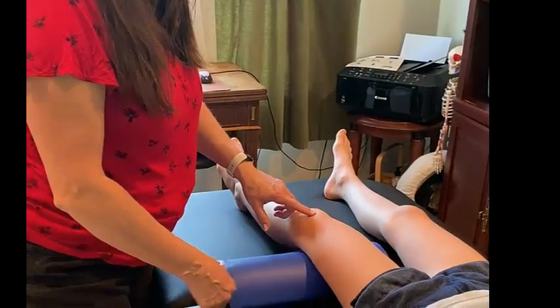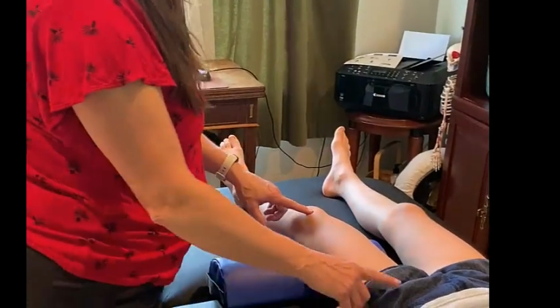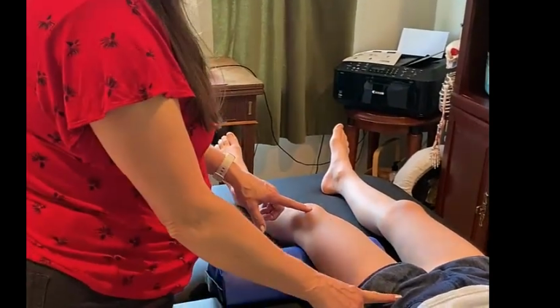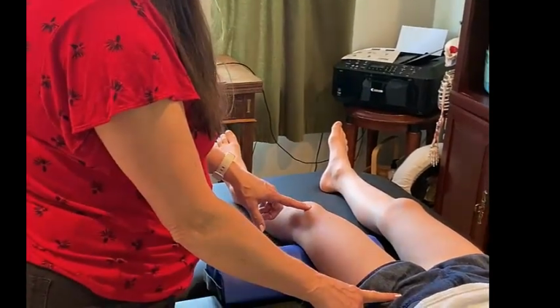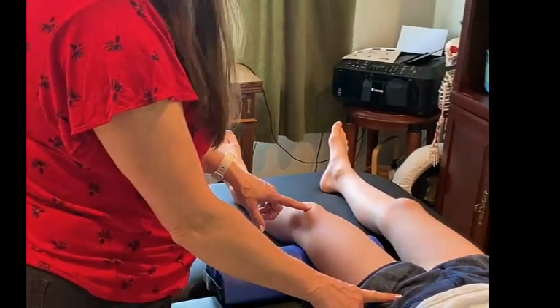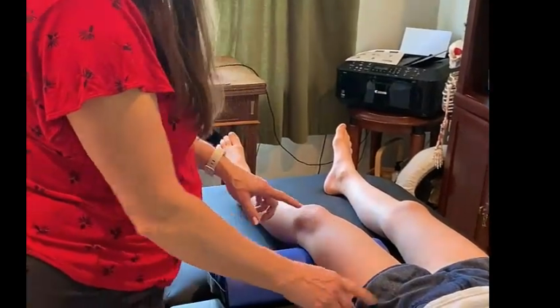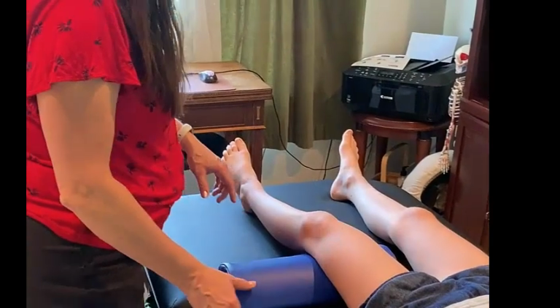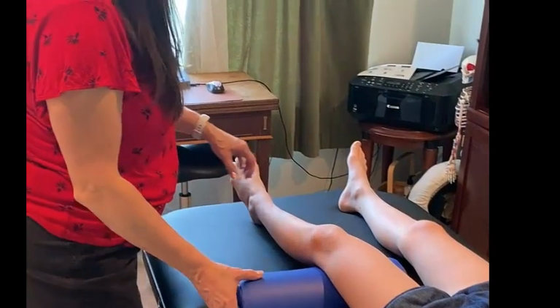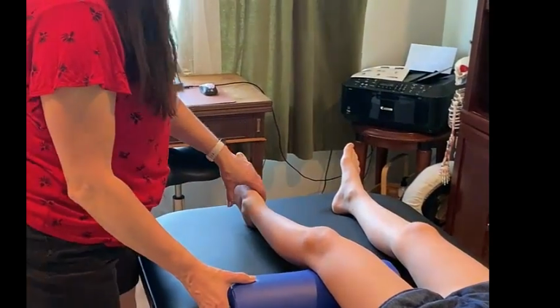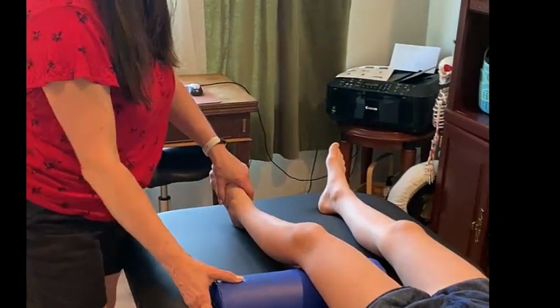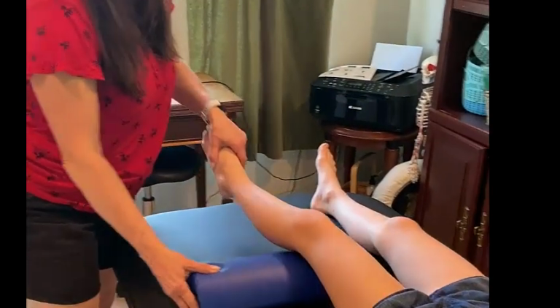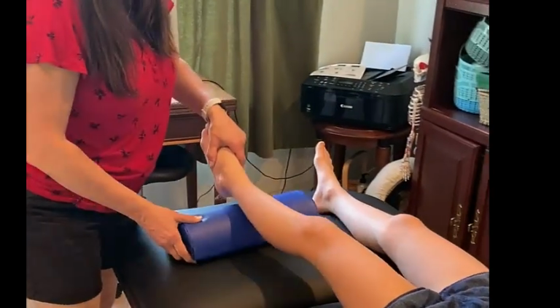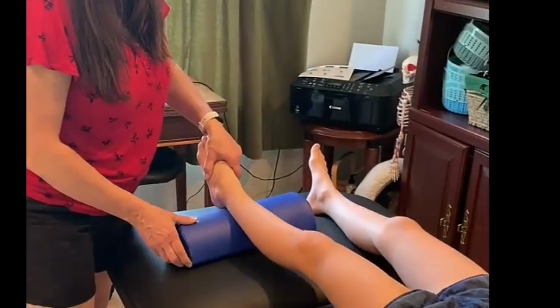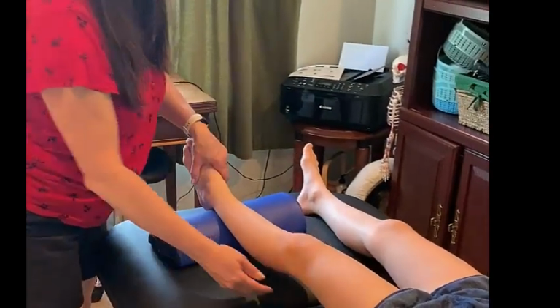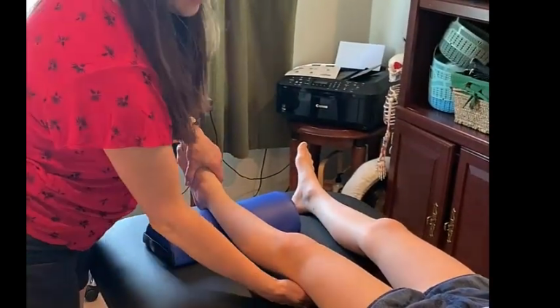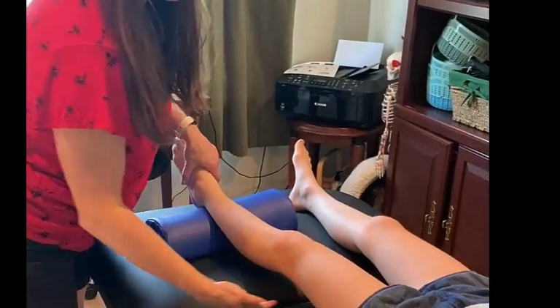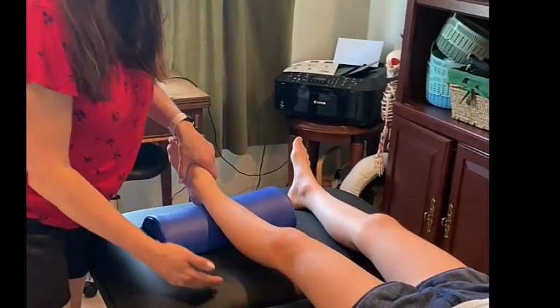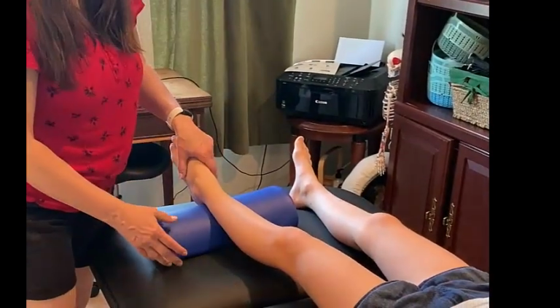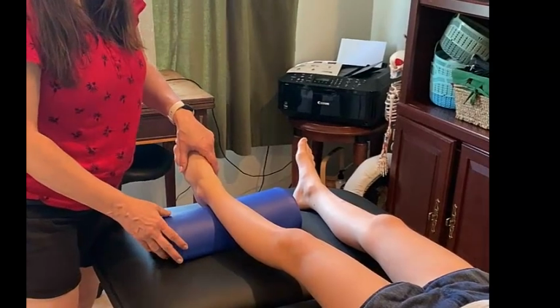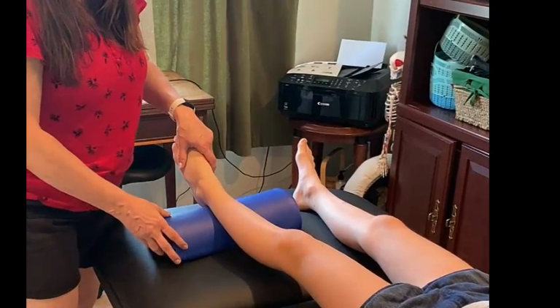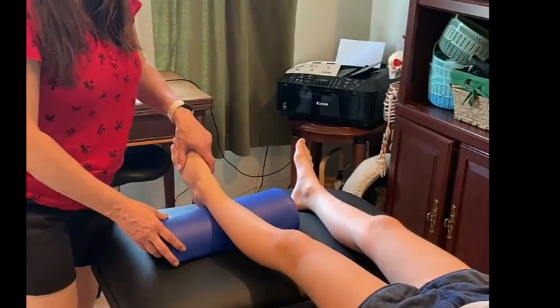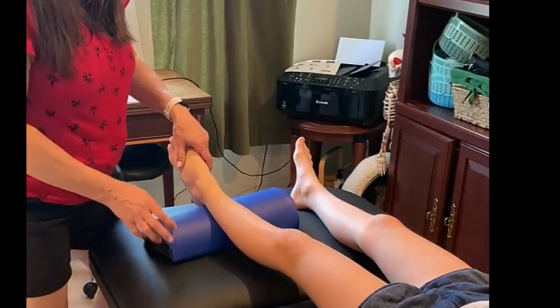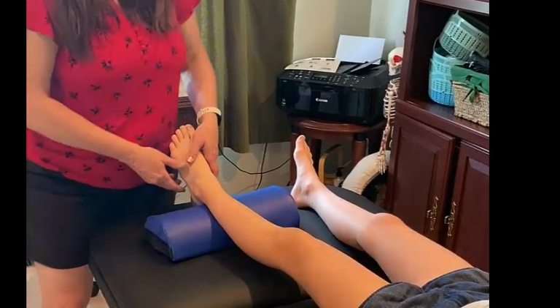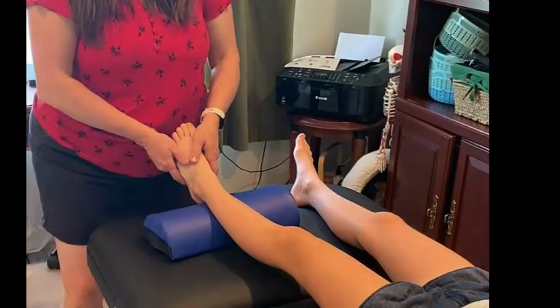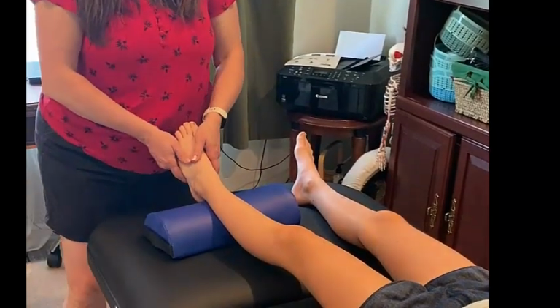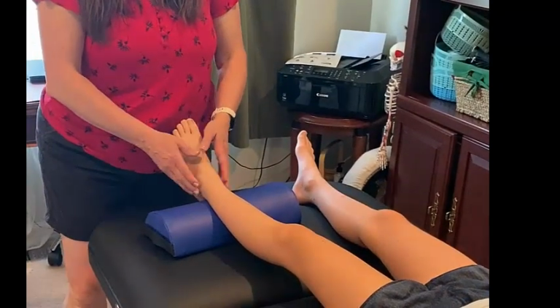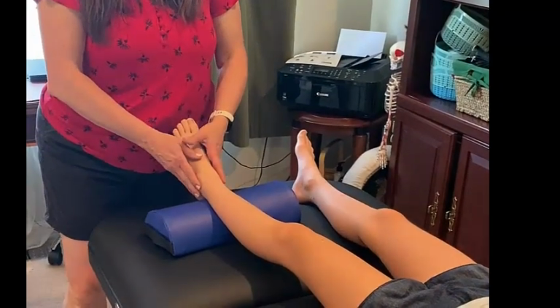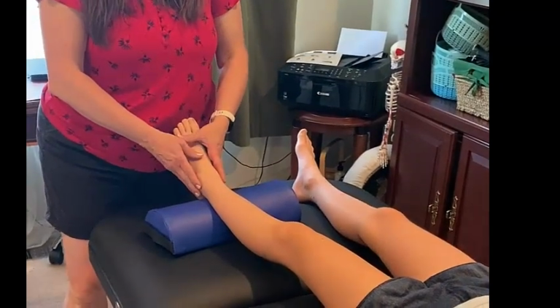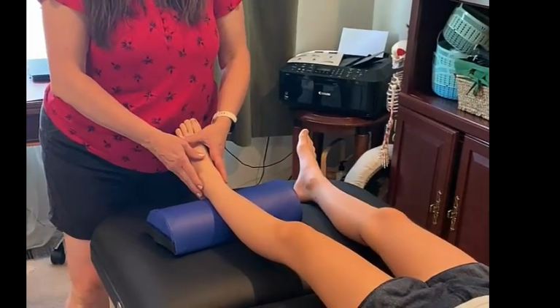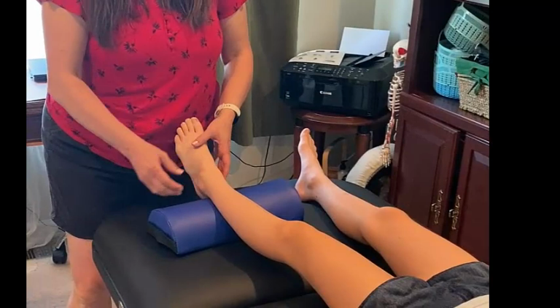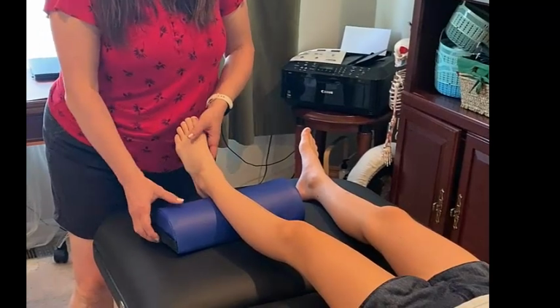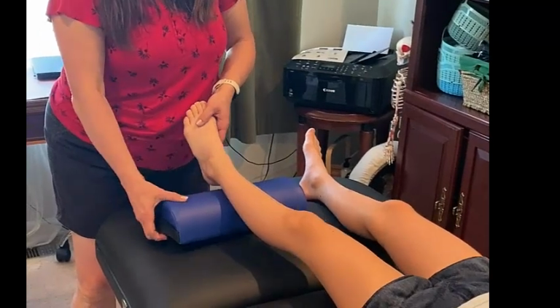It's also practical to put underneath the ankle, especially if you have a six-inch or eight-inch bolster, to further allow you access to the foot and ankle areas. Thank you for watching.